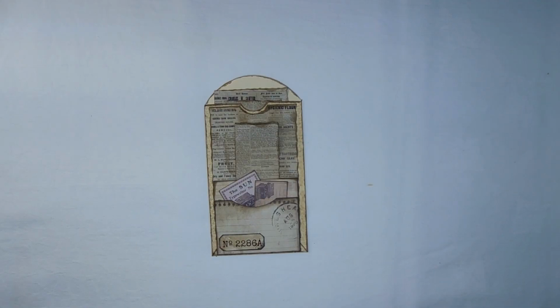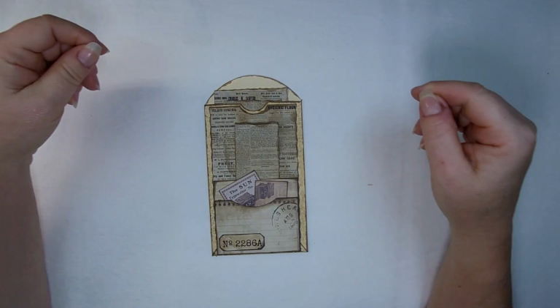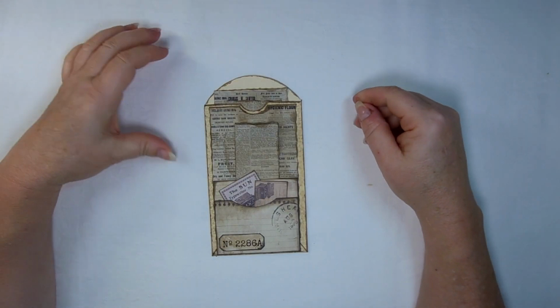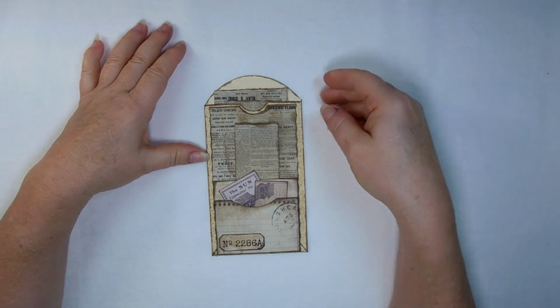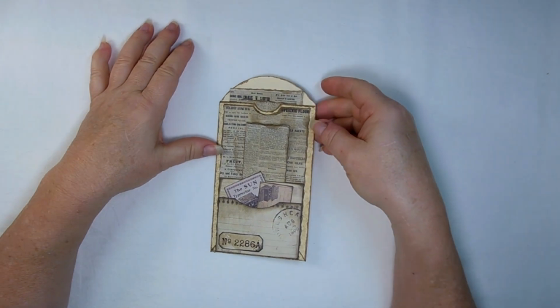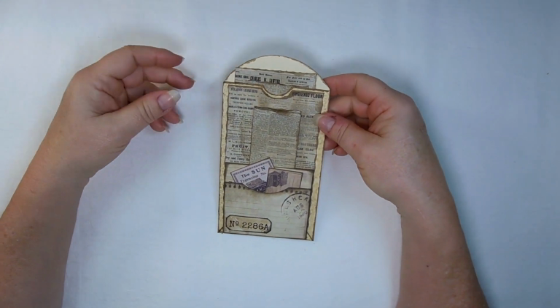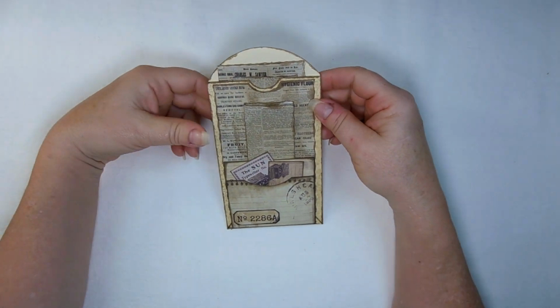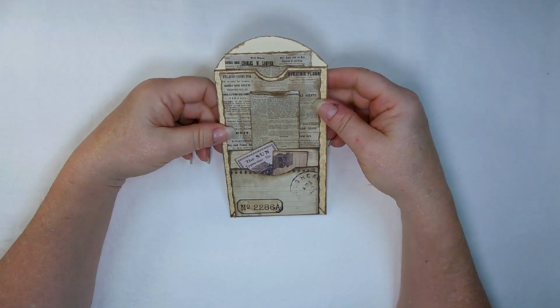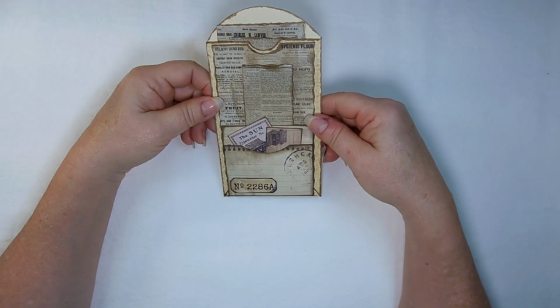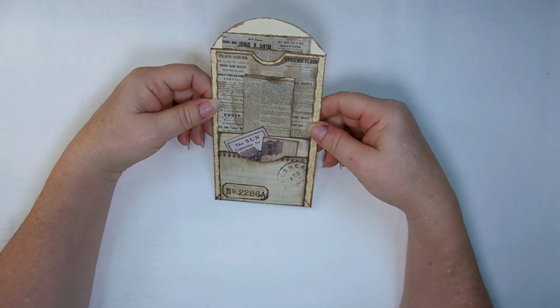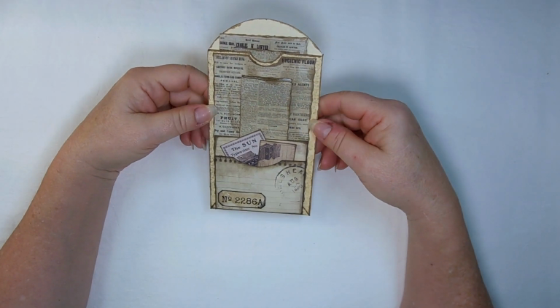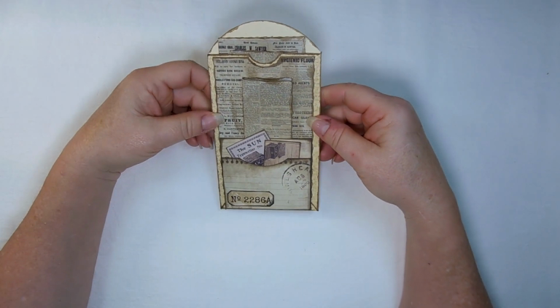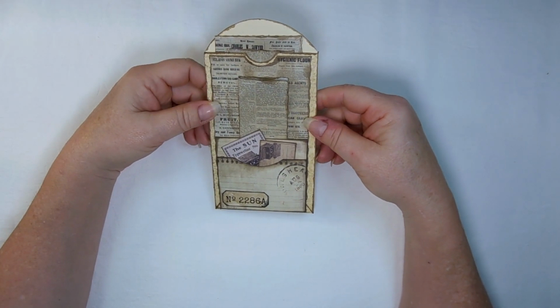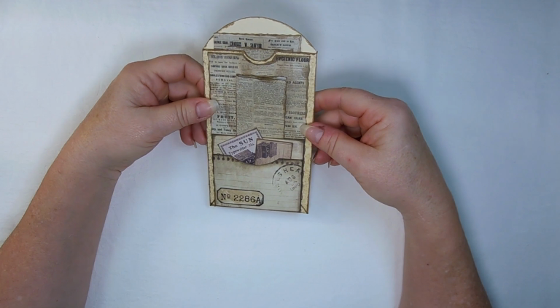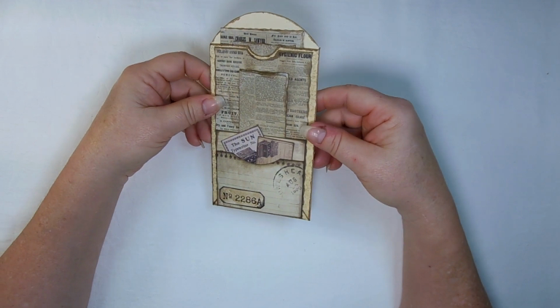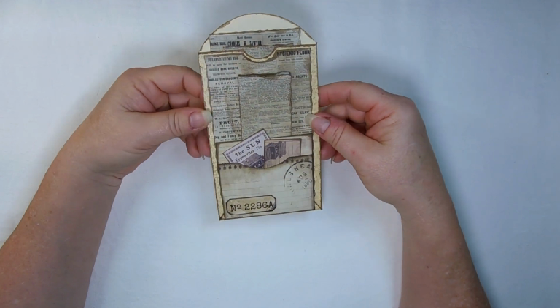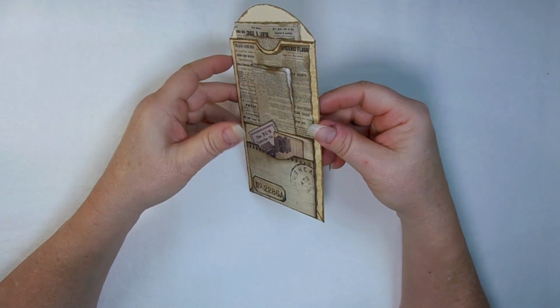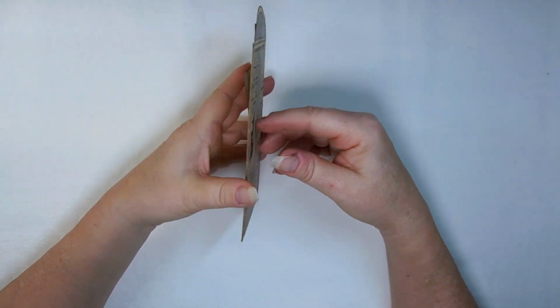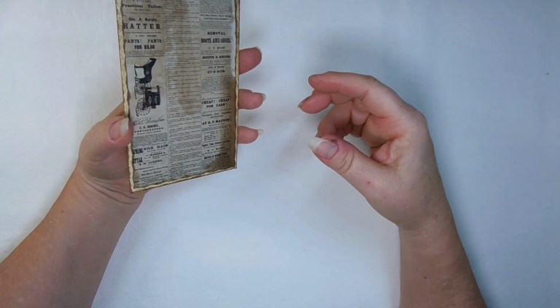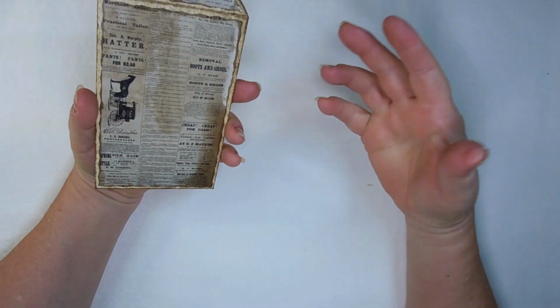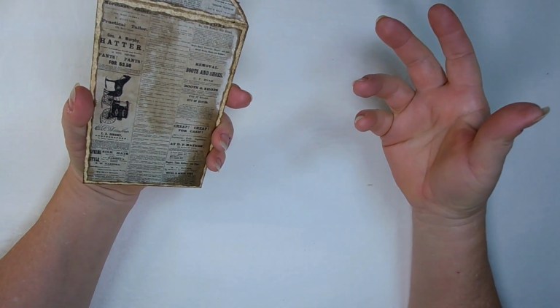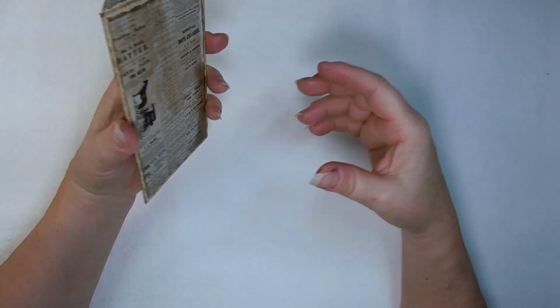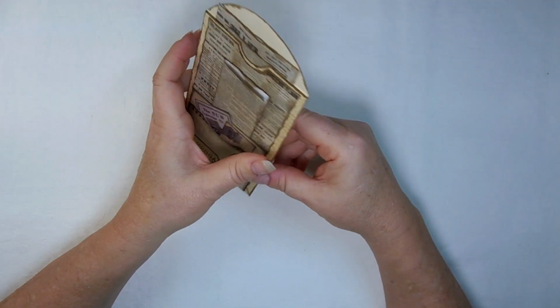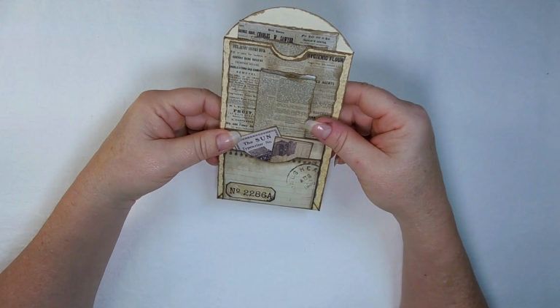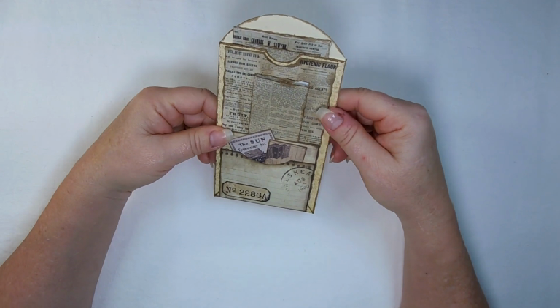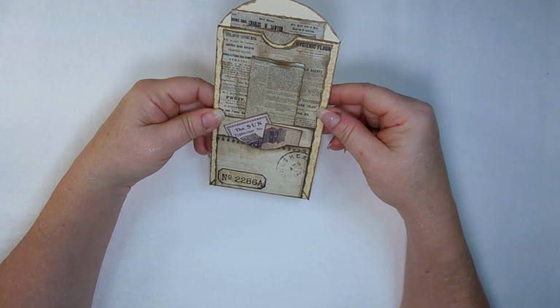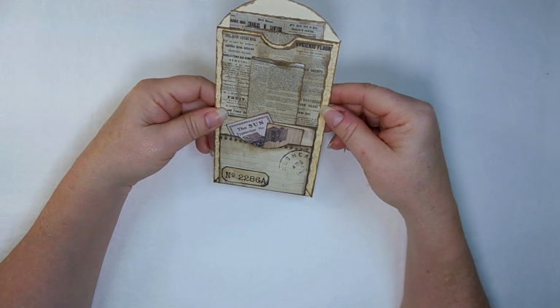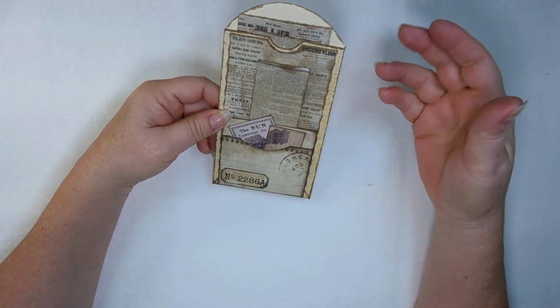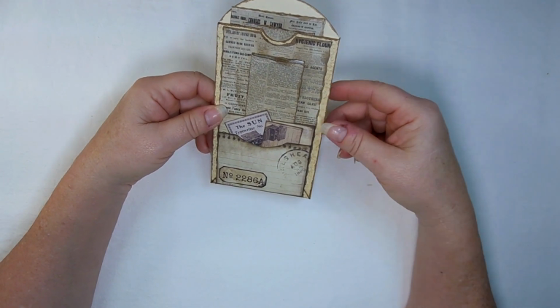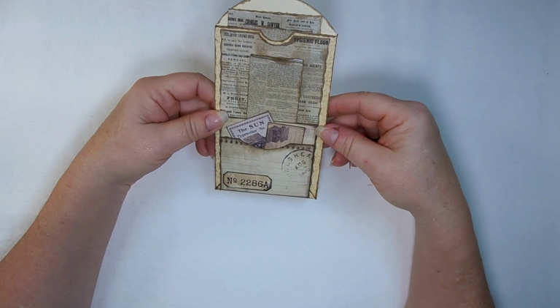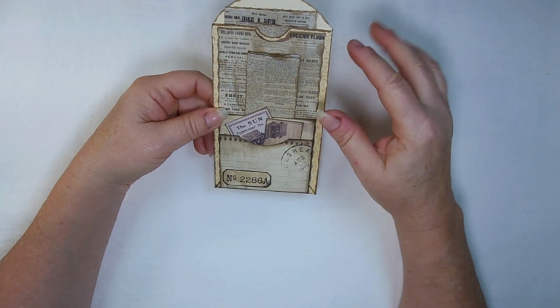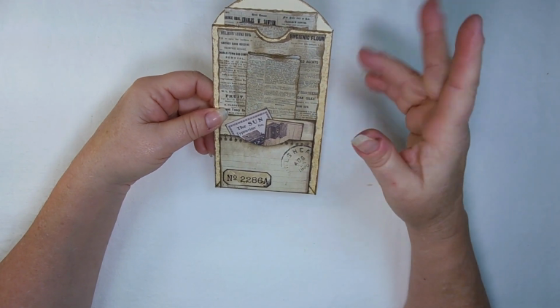Hello everyone, this is Rebecca from Papatradishwa, and welcome to File Folder Friday. We've got kind of a simple little pocket — it's almost a take on a manila folder, almost.